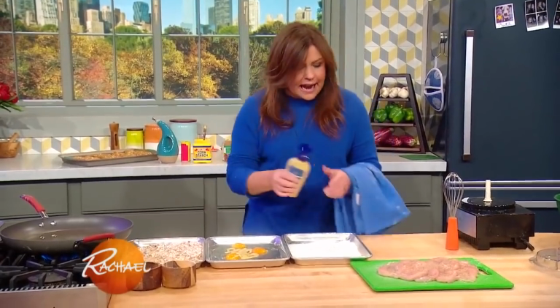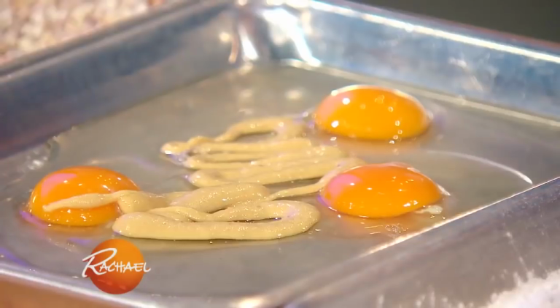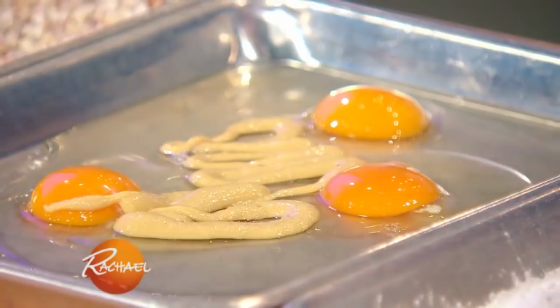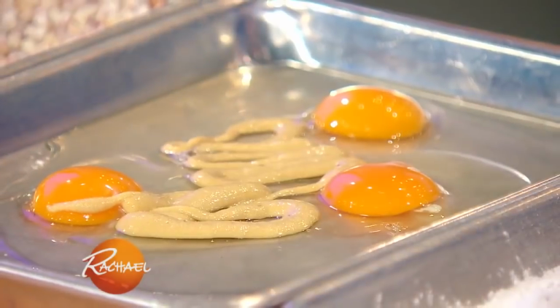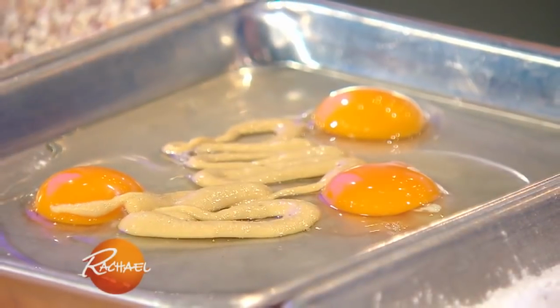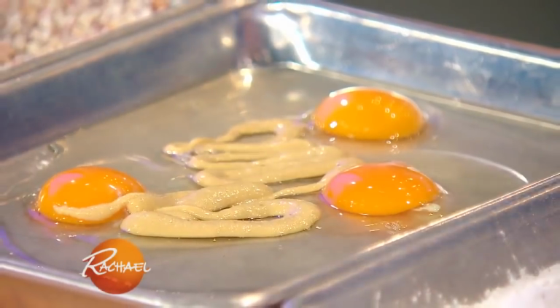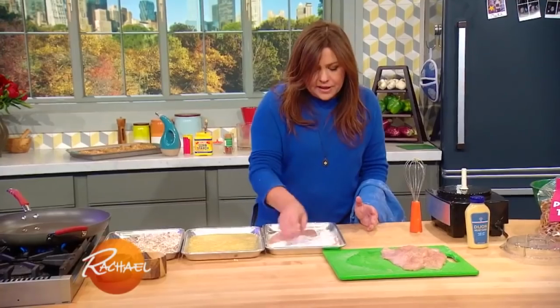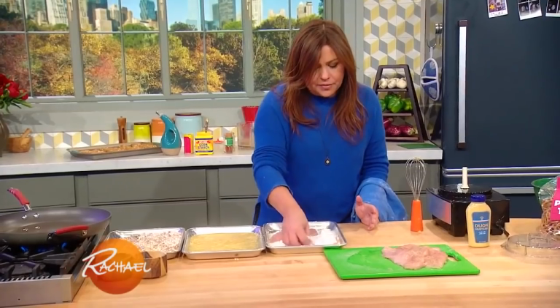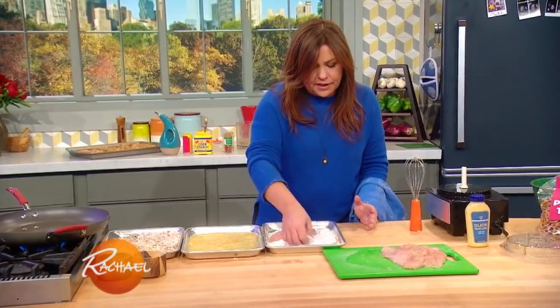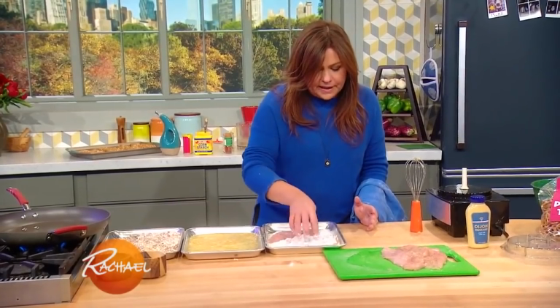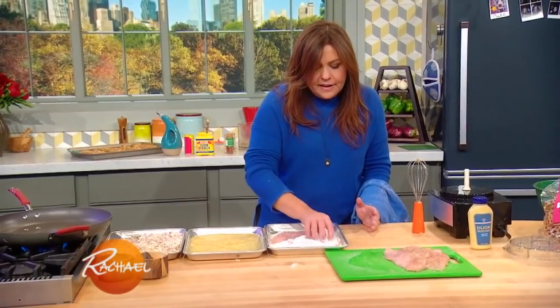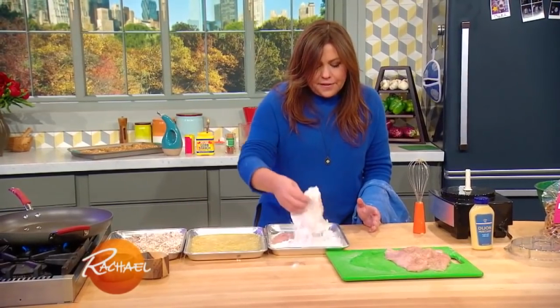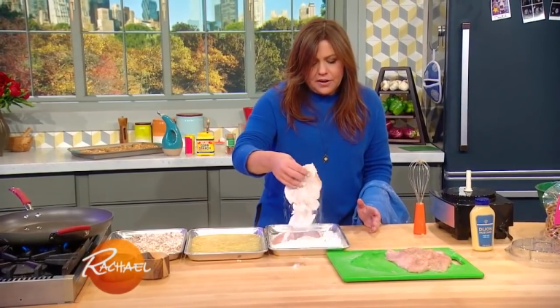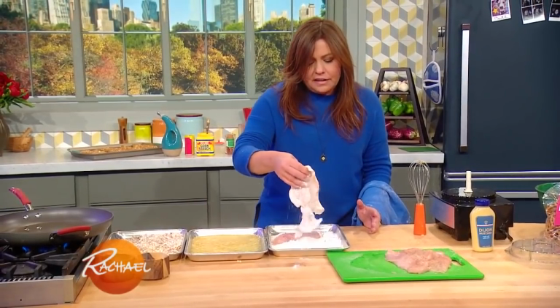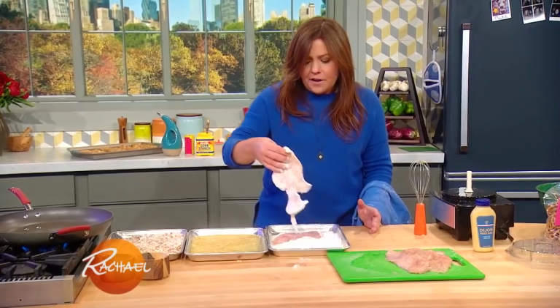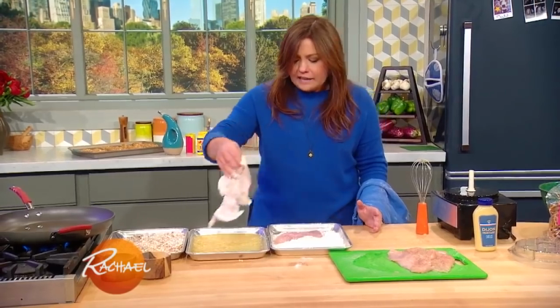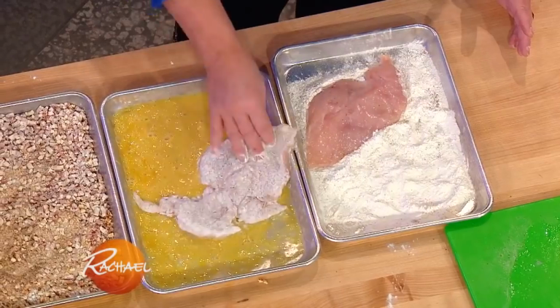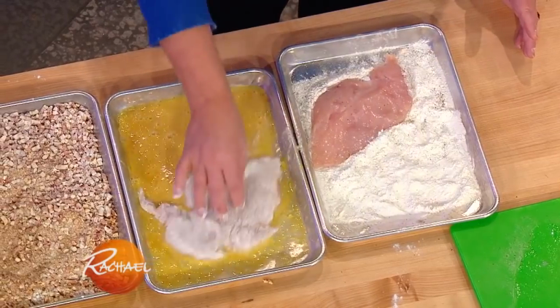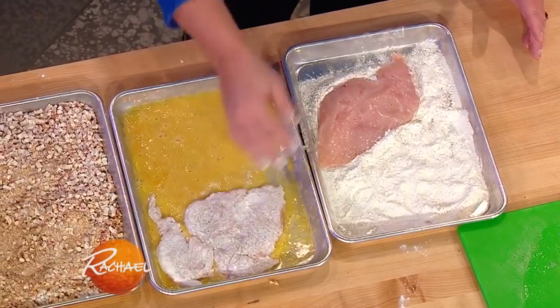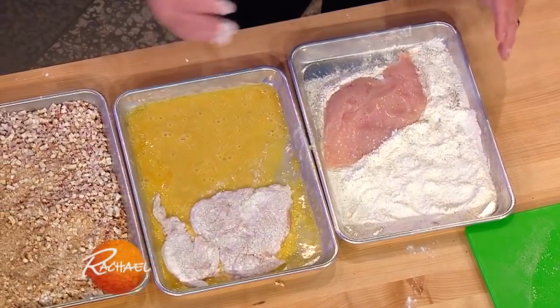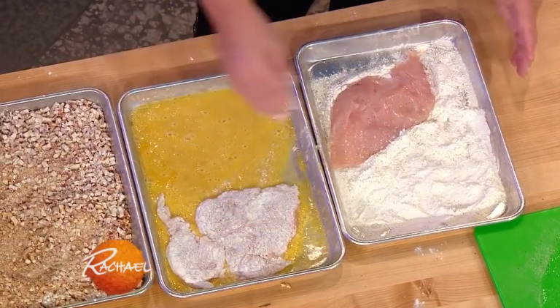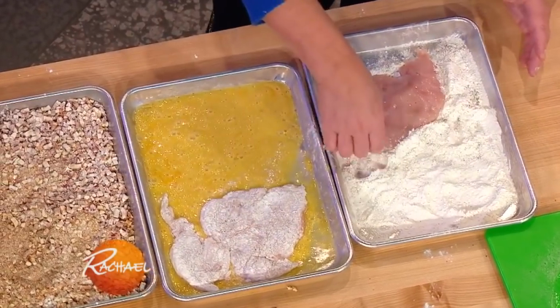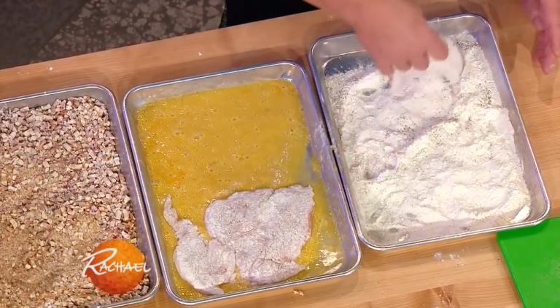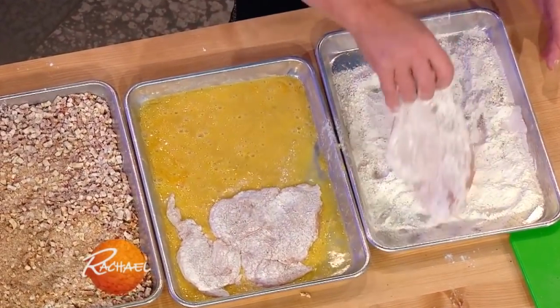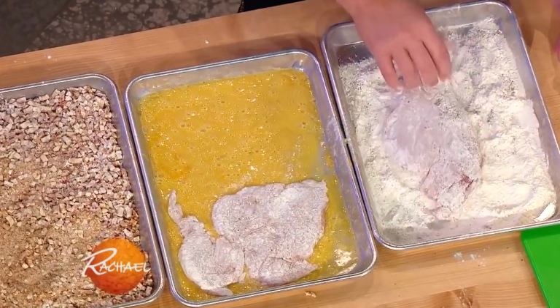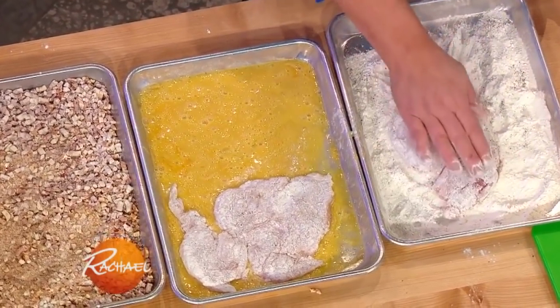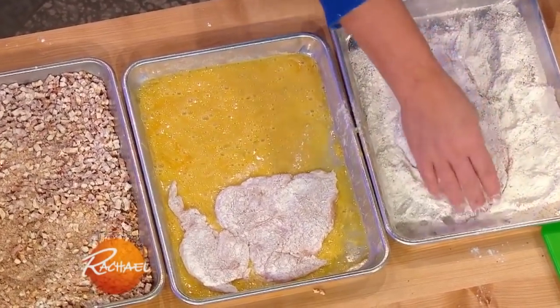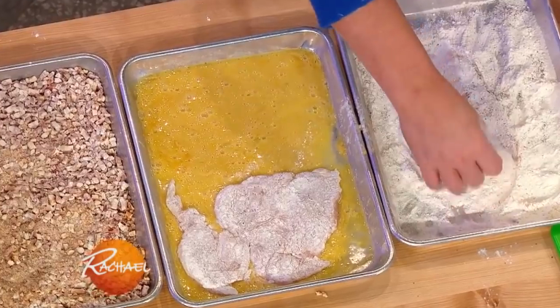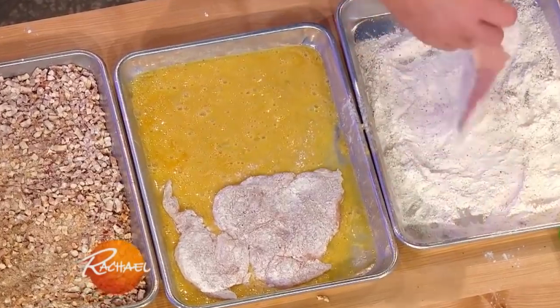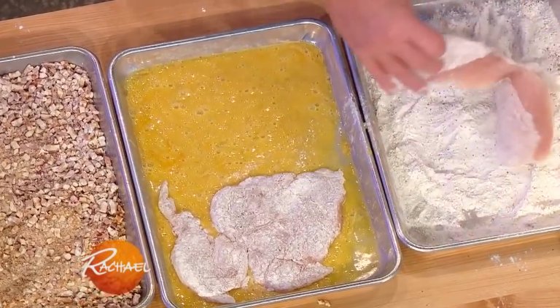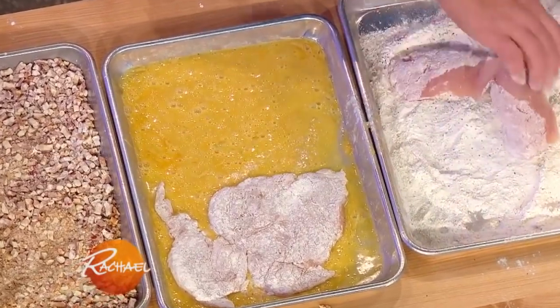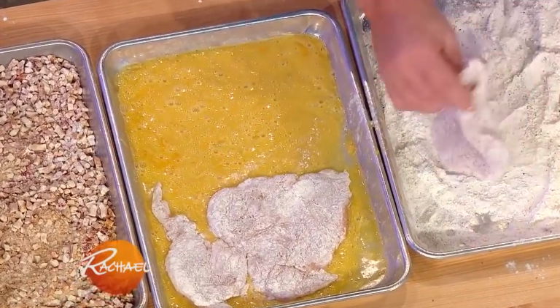I add a couple of fat squirts of Dijon mustard to the eggs. You guys know the drill here — flour, get off all your excess, then turn it in the egg, then press it firmly on both sides and evenly into your nuts and pretzel mixture.